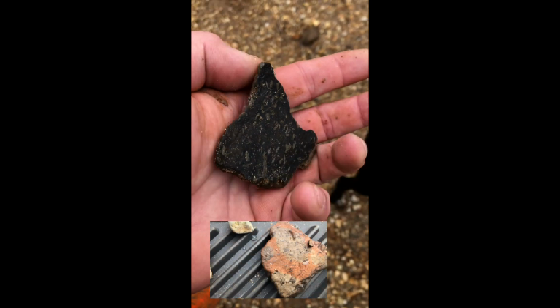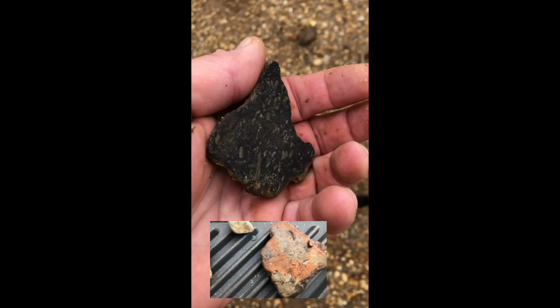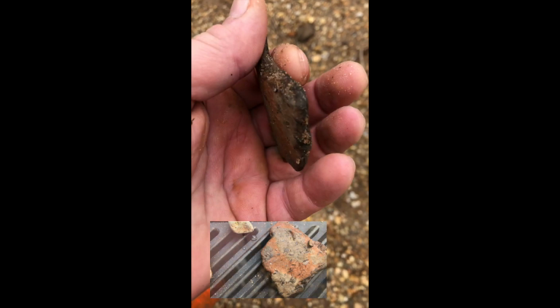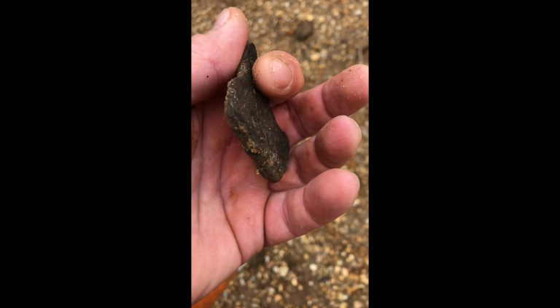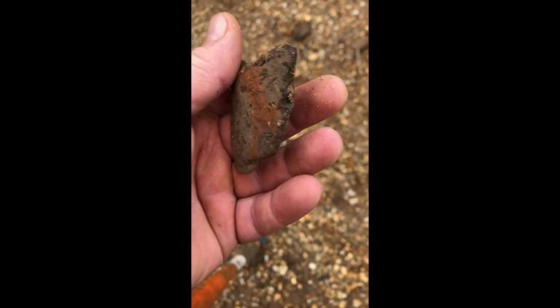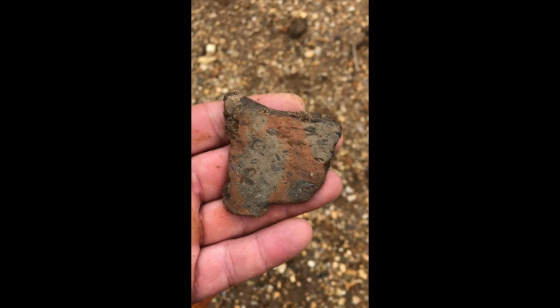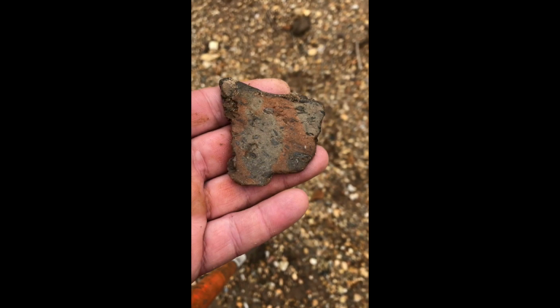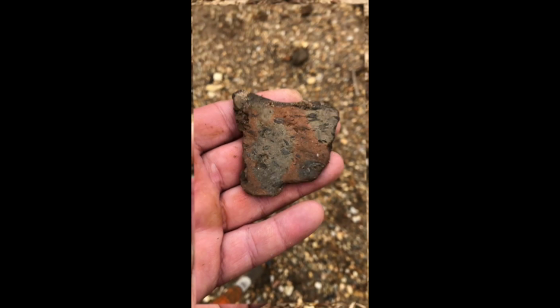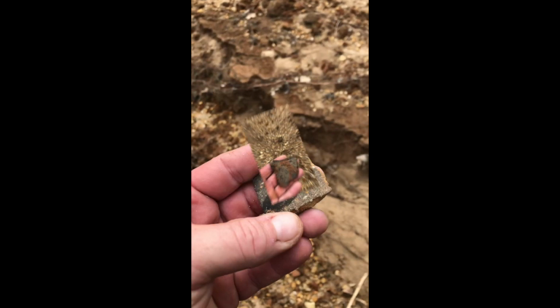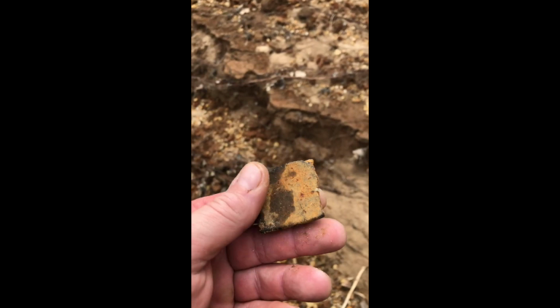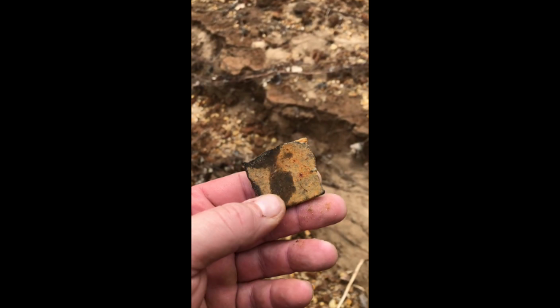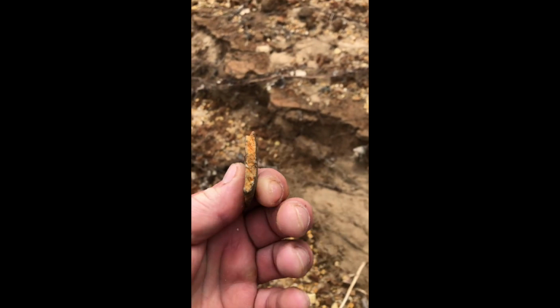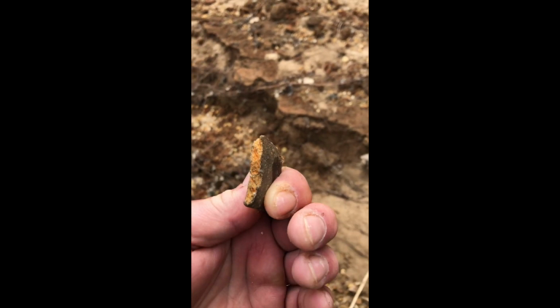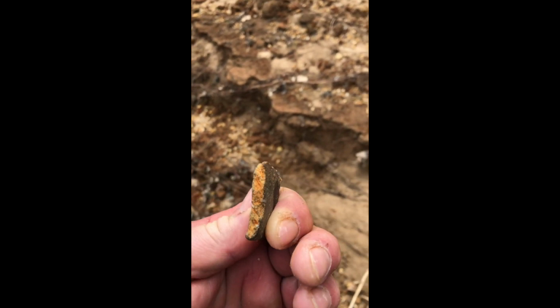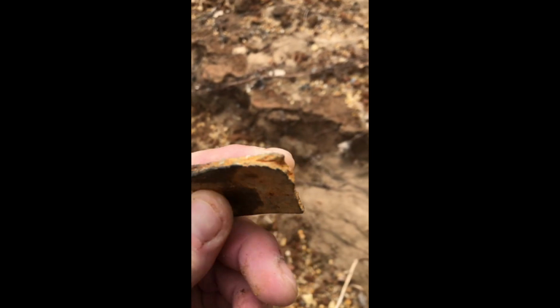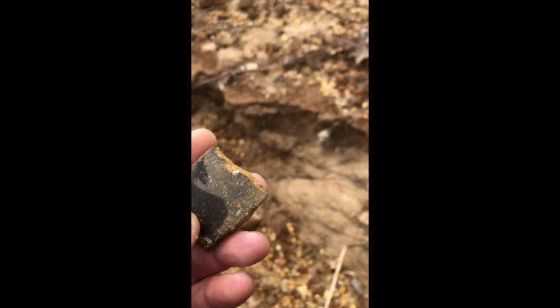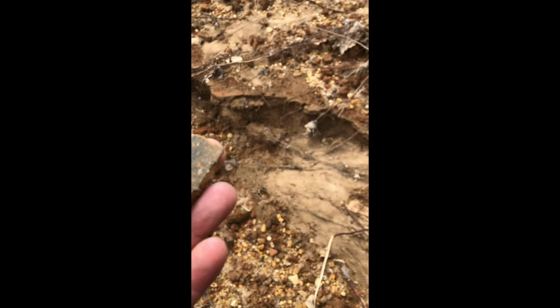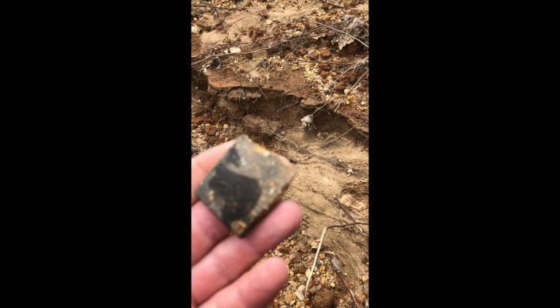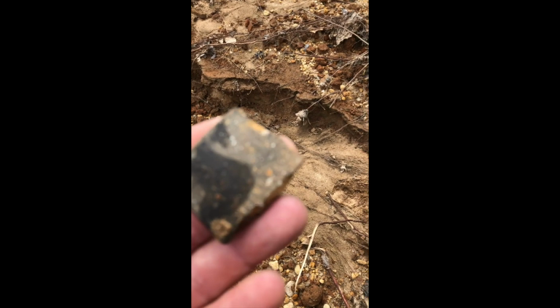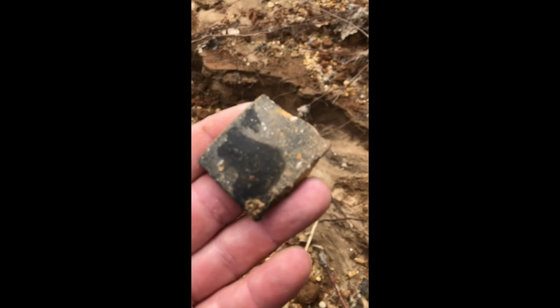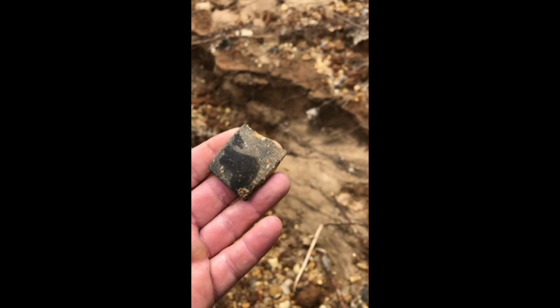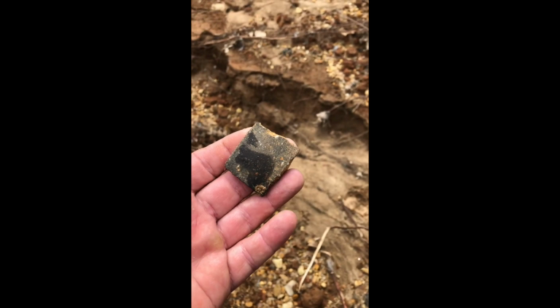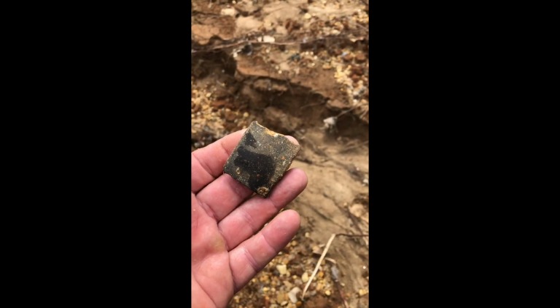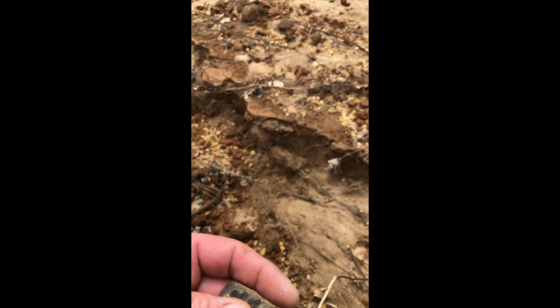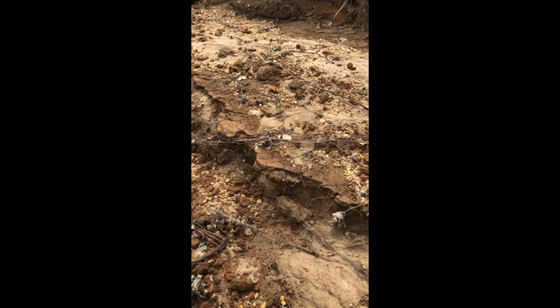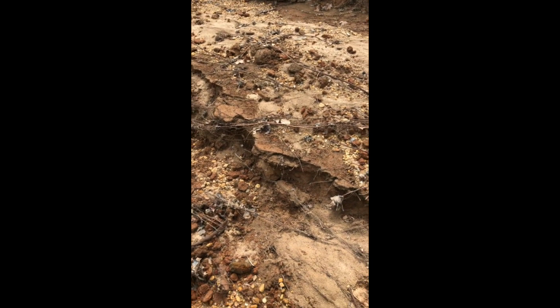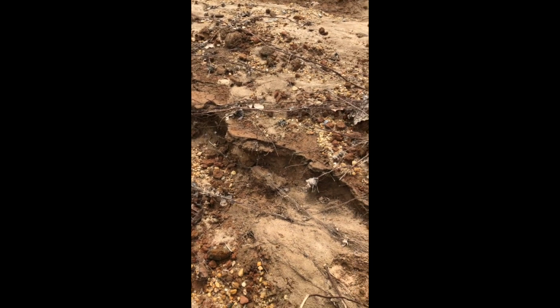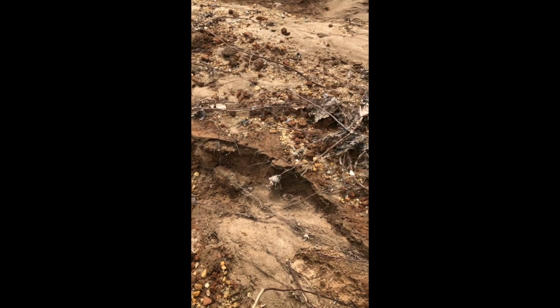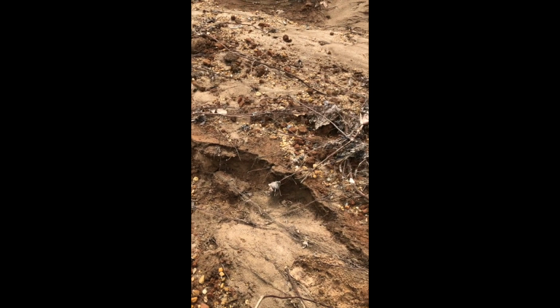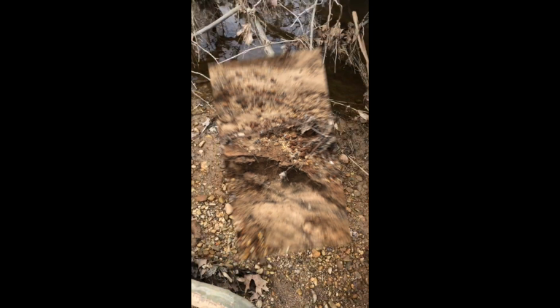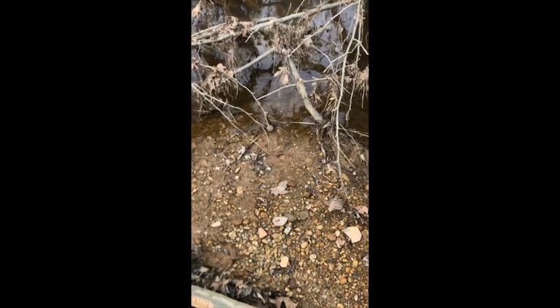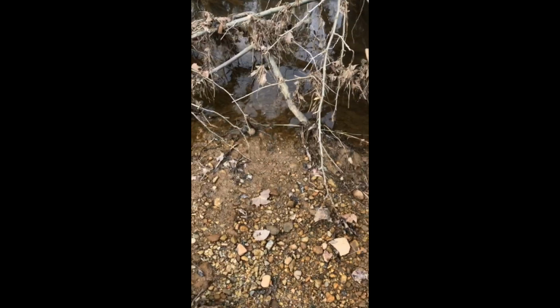Really black on the back side. Piece here, nothing on it I can see — still nice. I don't know if it is or not.